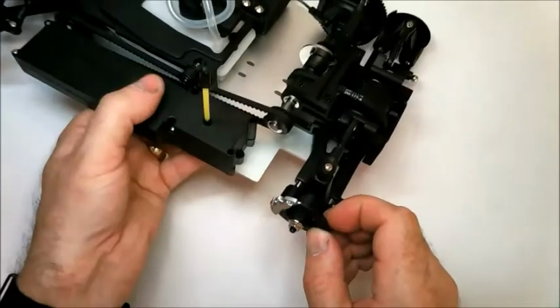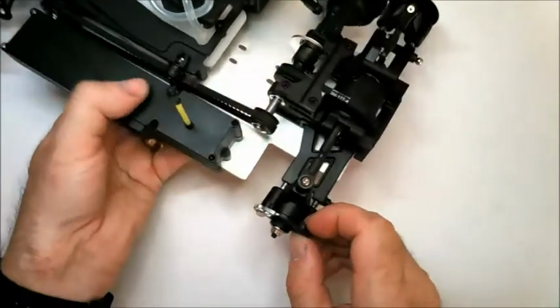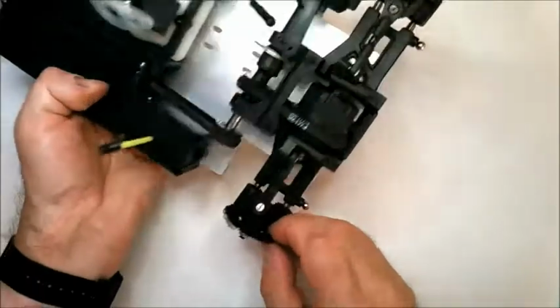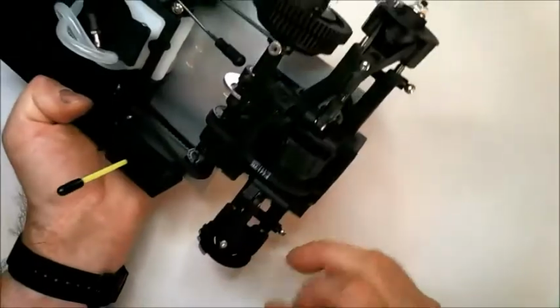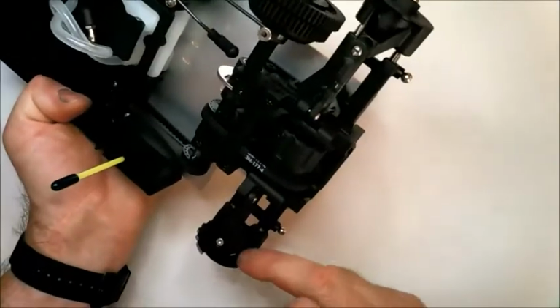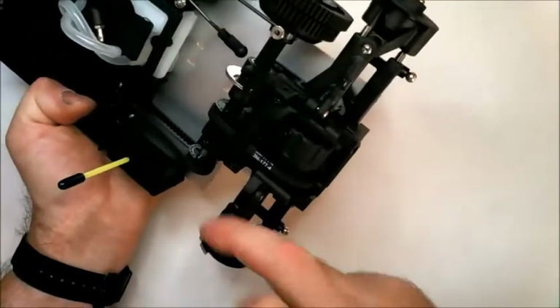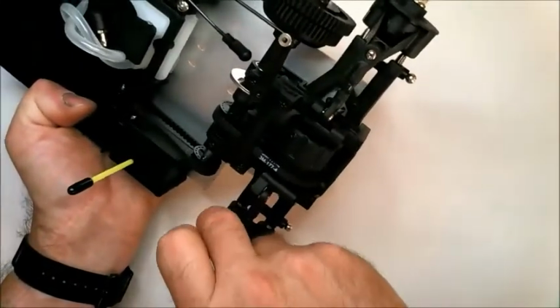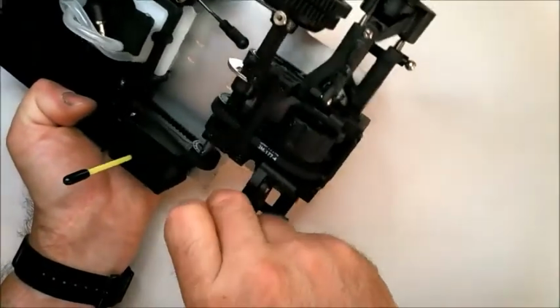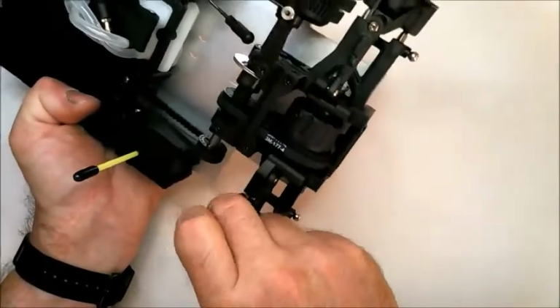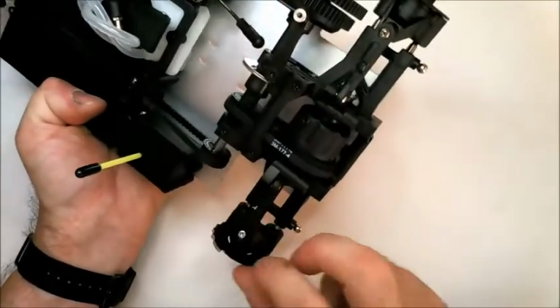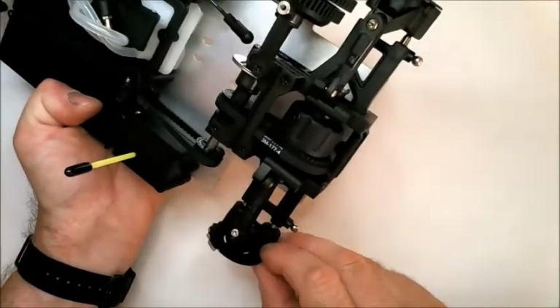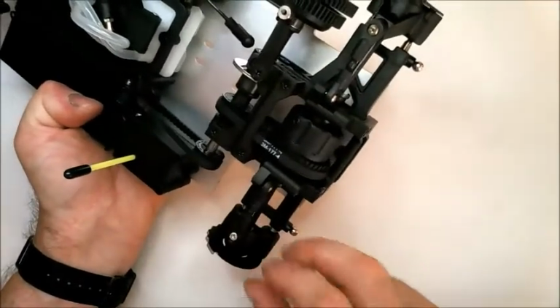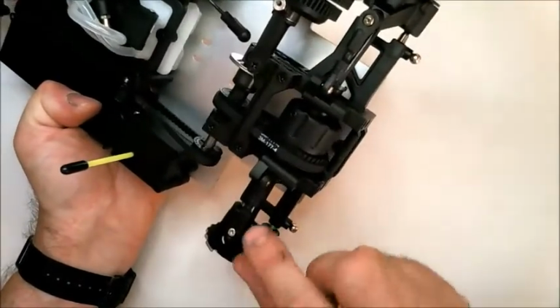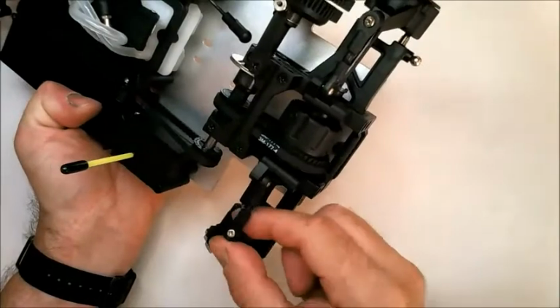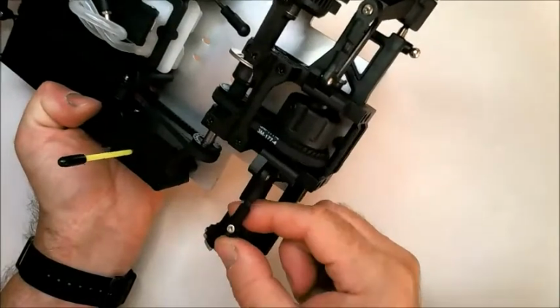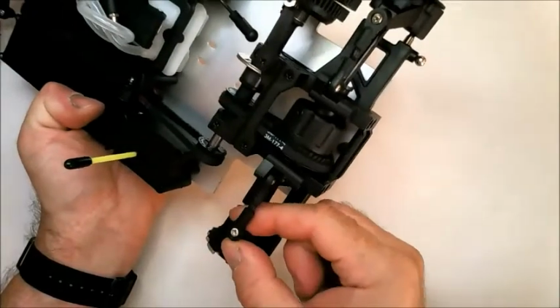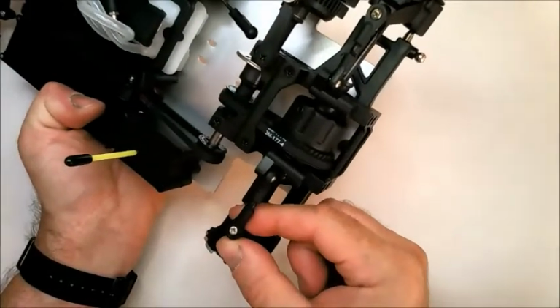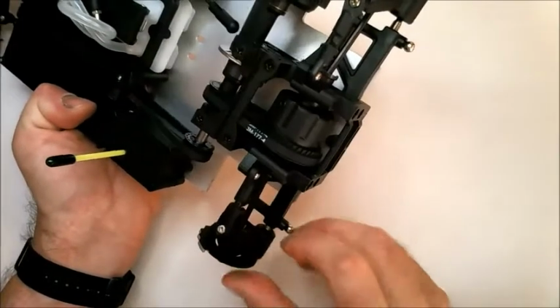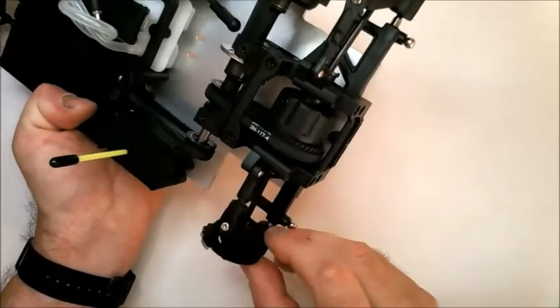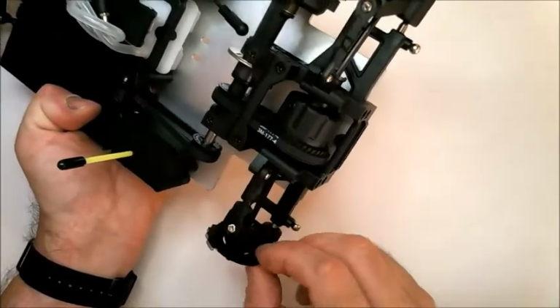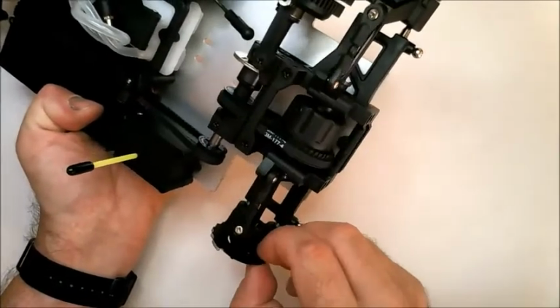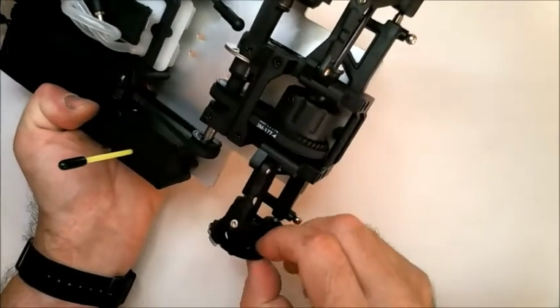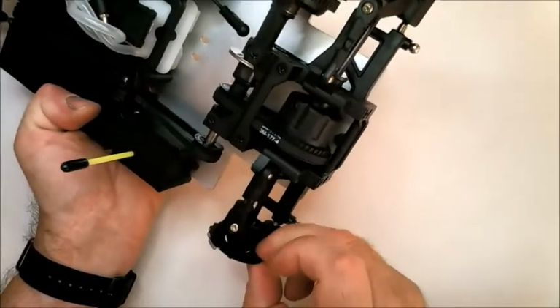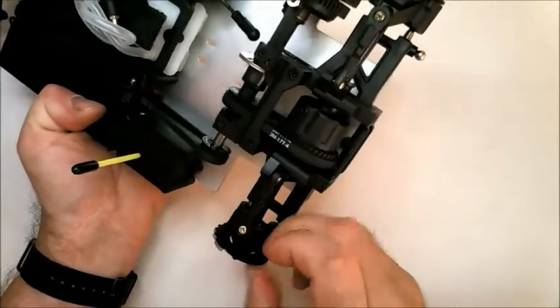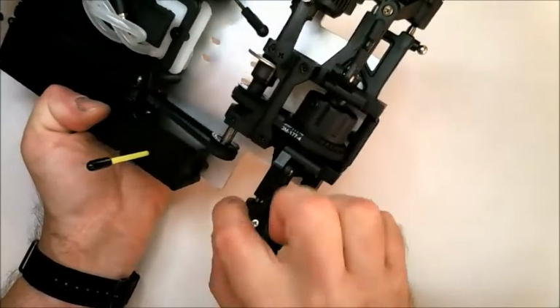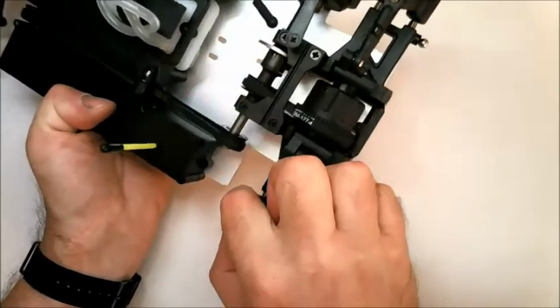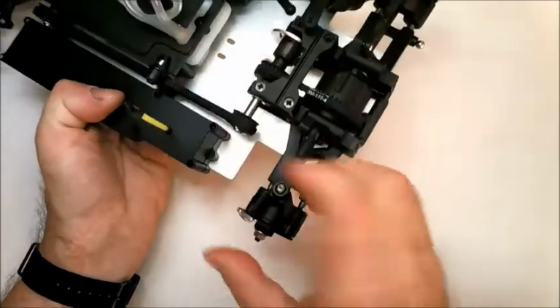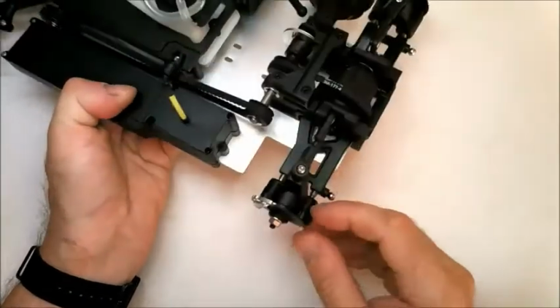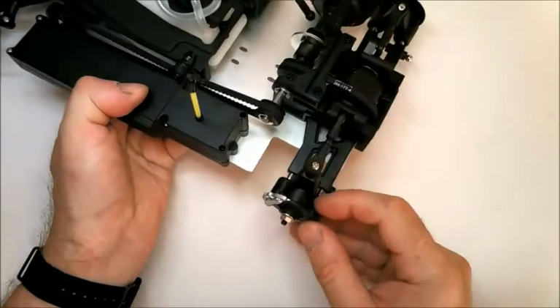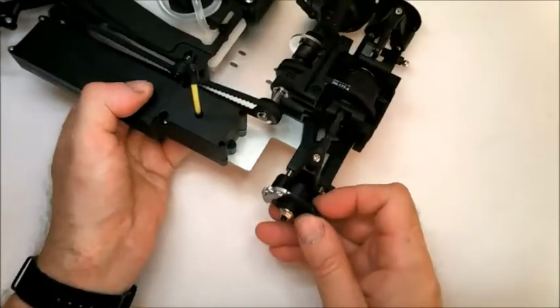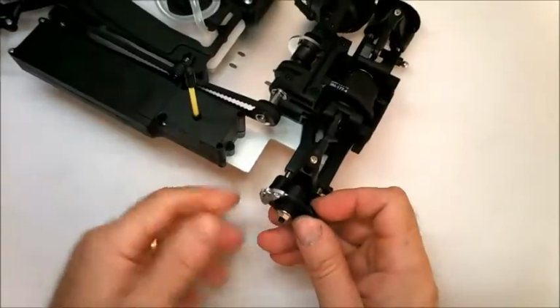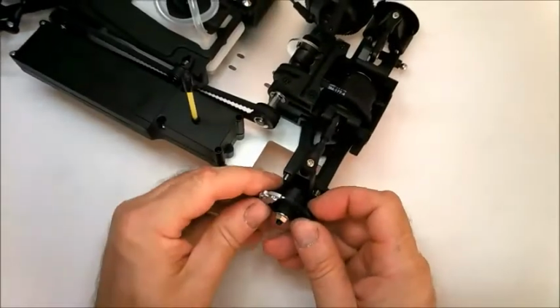Secure the disc with the two small screws from the inside. It may be easier to release the tie rod to do this, but you may find you can do it without. And that completes Stage 67.